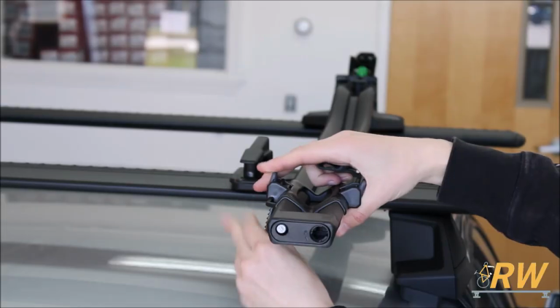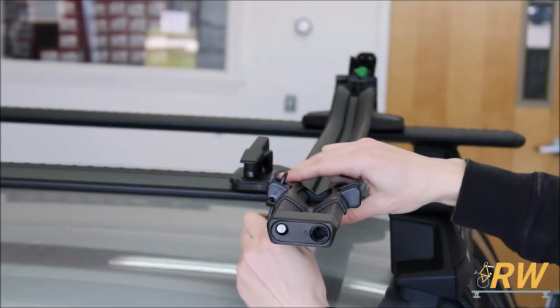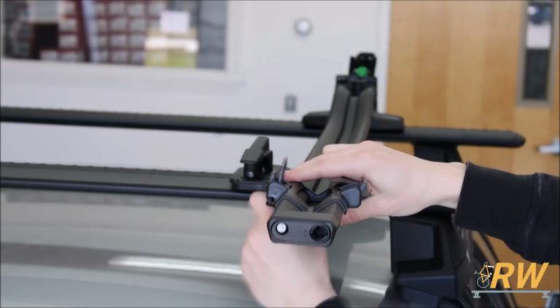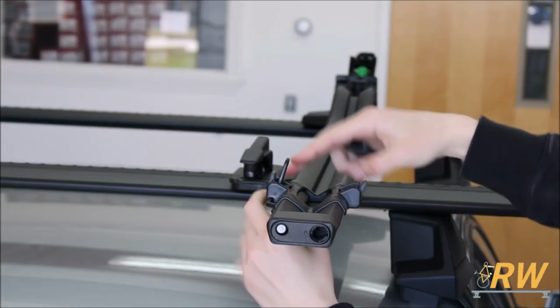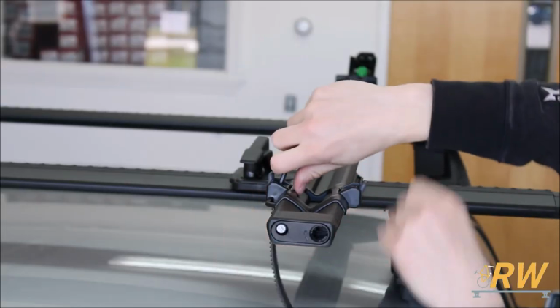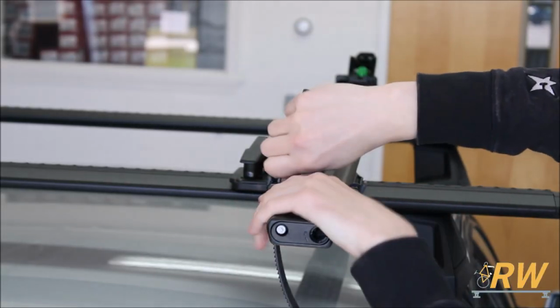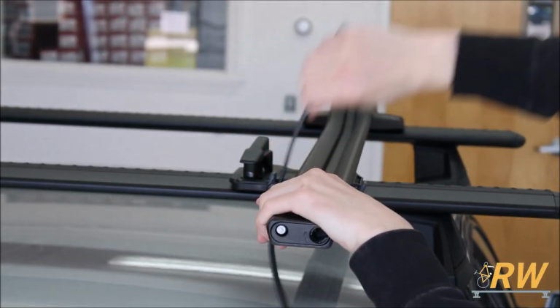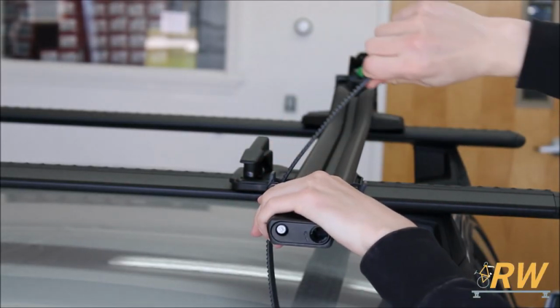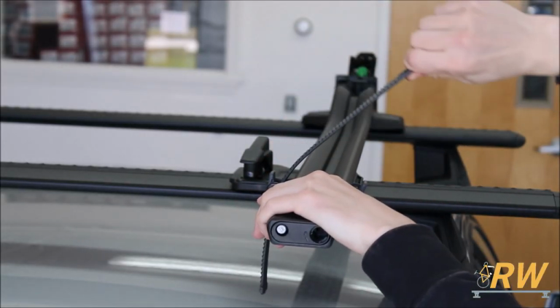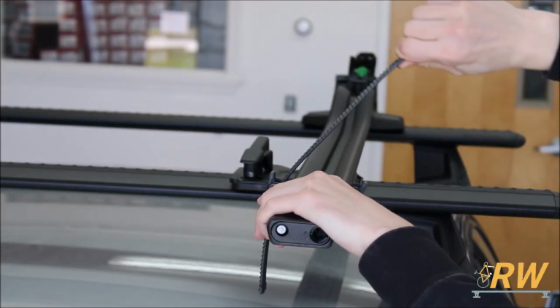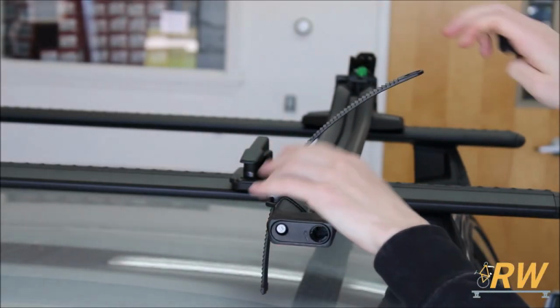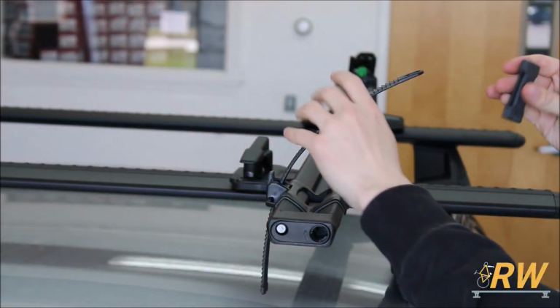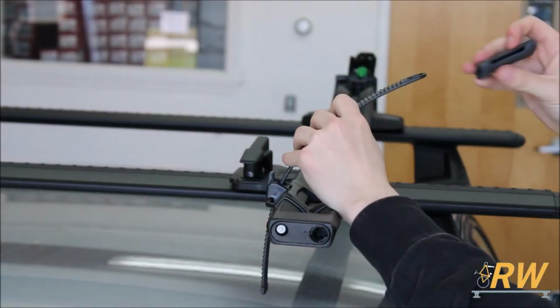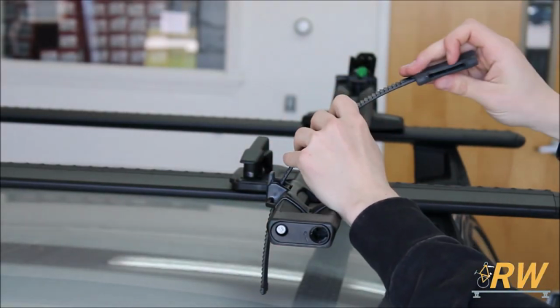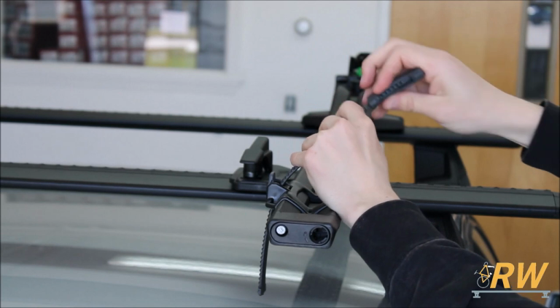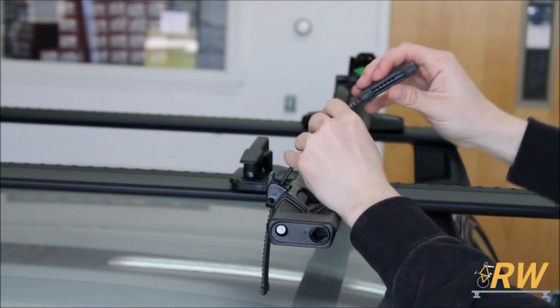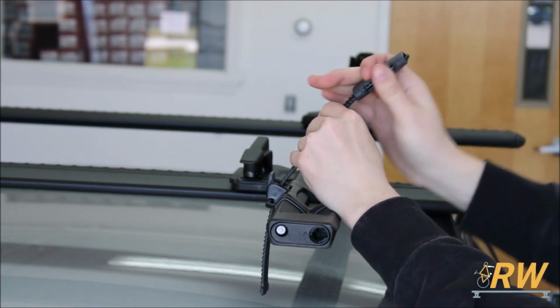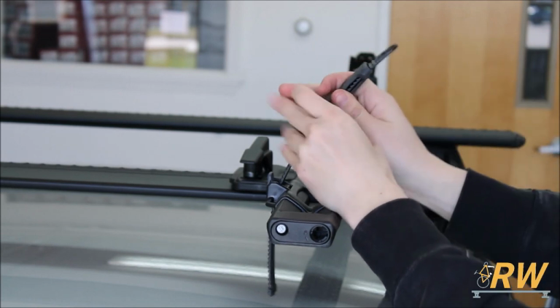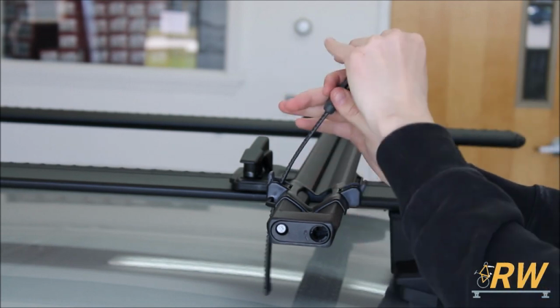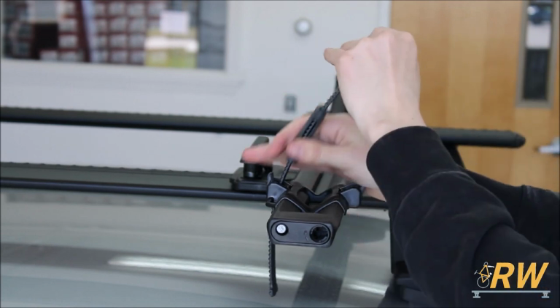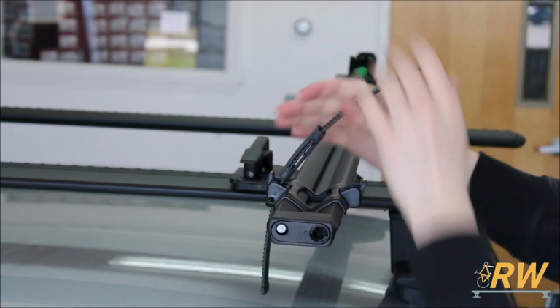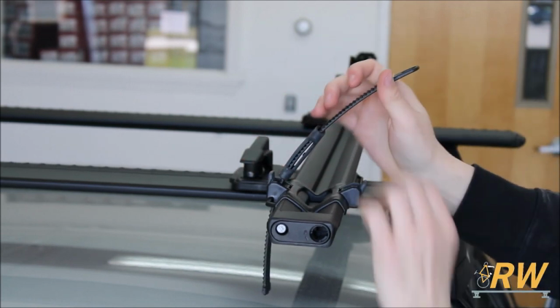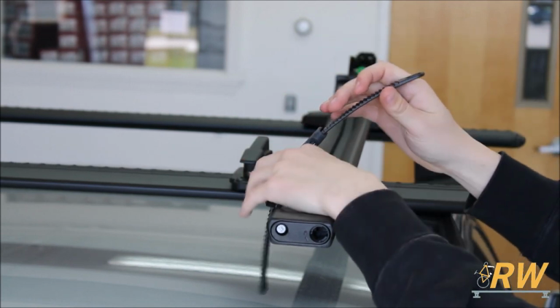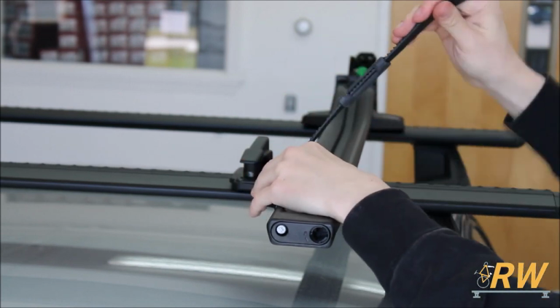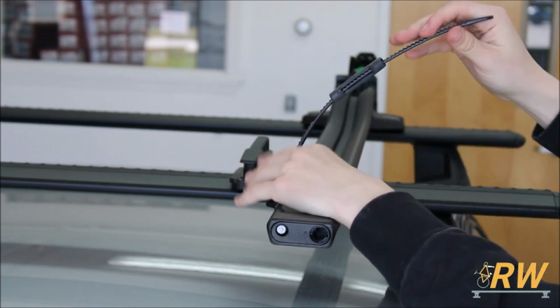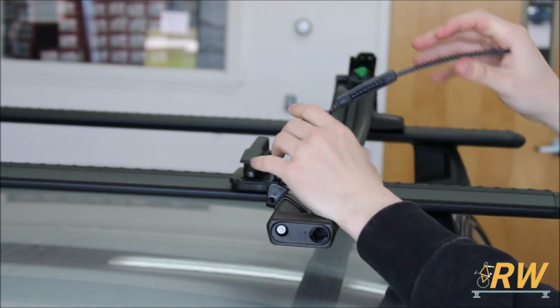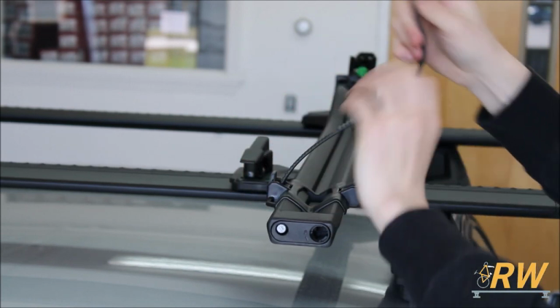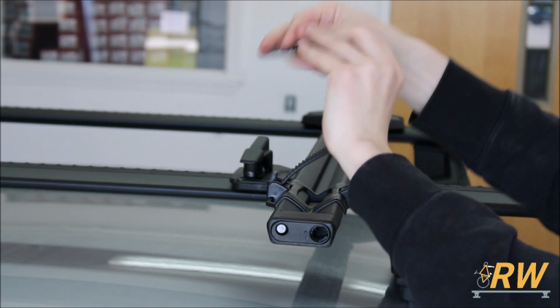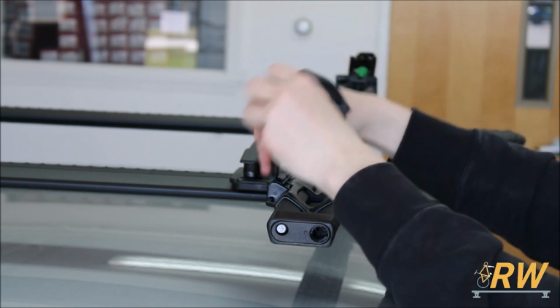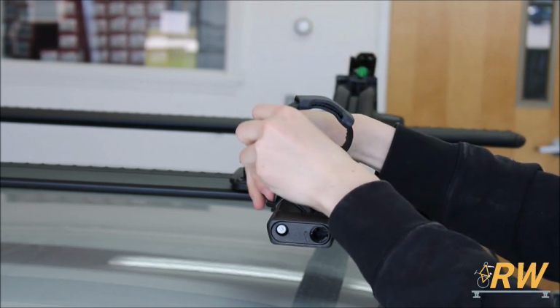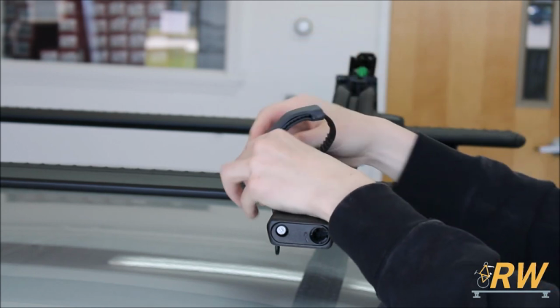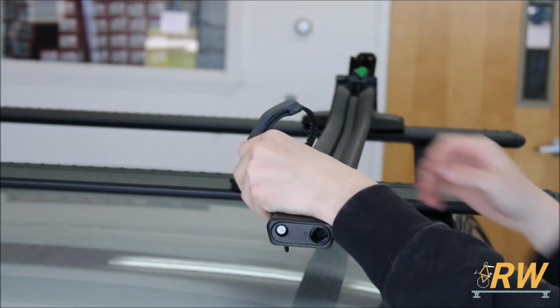You'll next want to install the wheel strap. Feed the strap up through the buckle and insert the padded piece onto the strap to protect the finish of your wheel. It's a good idea to fold the strap out of the way prior to loading a bike so it doesn't get caught on the wheel.